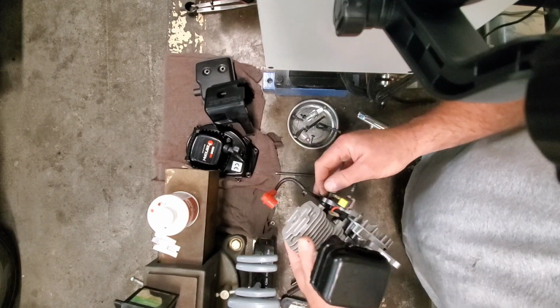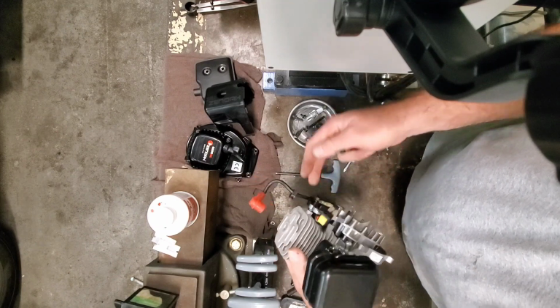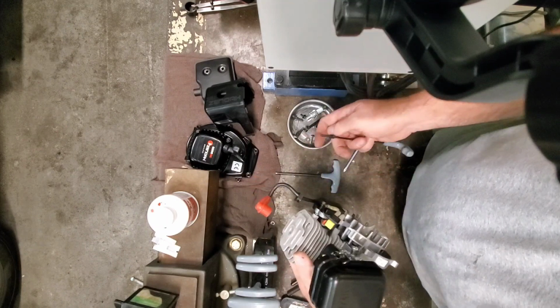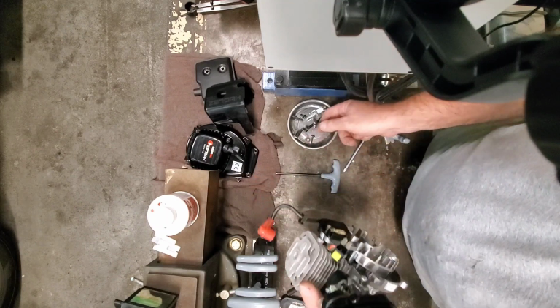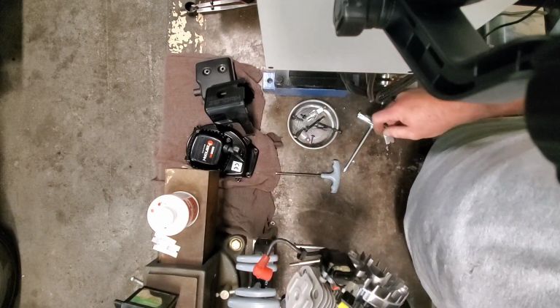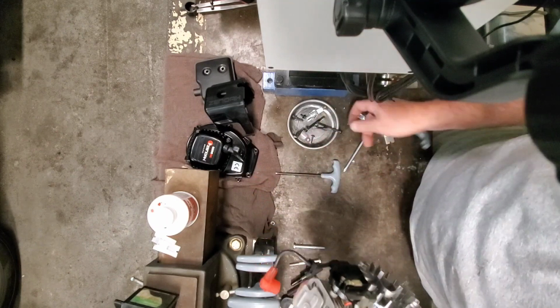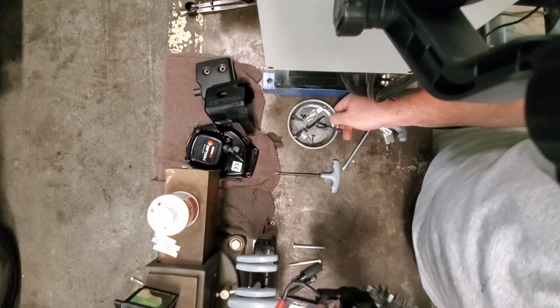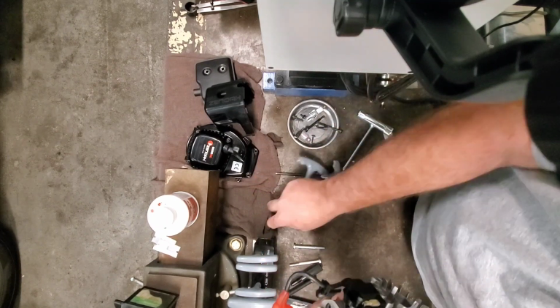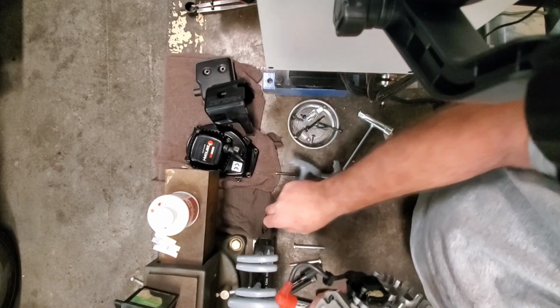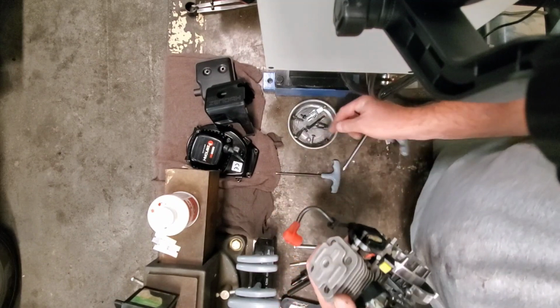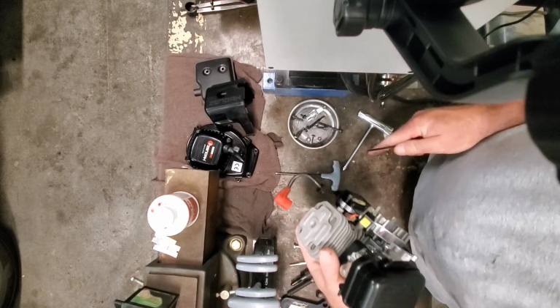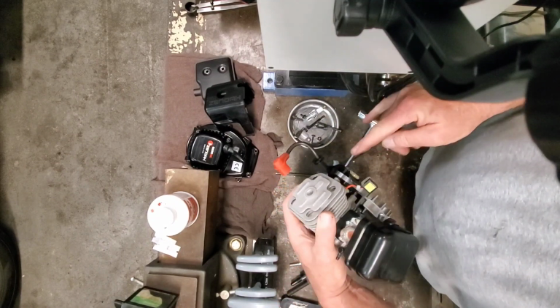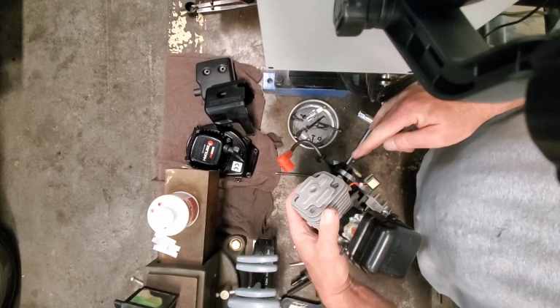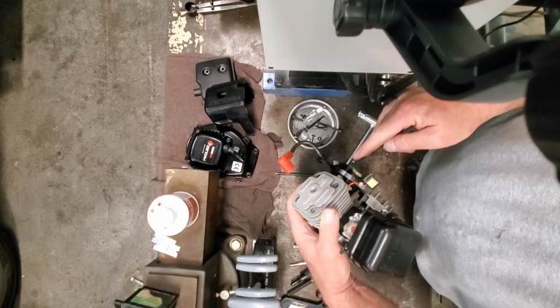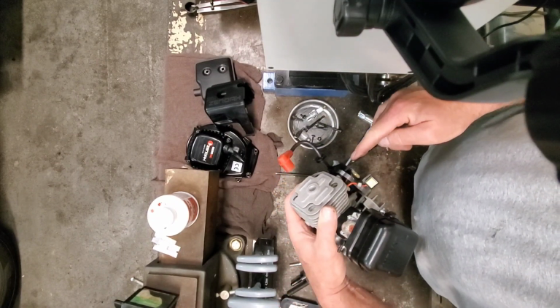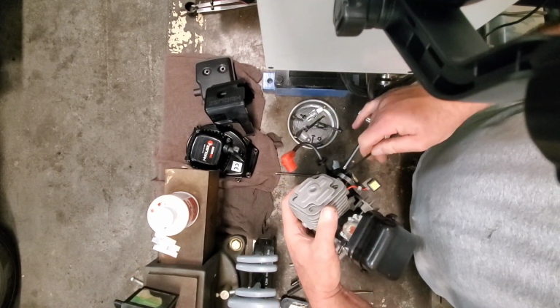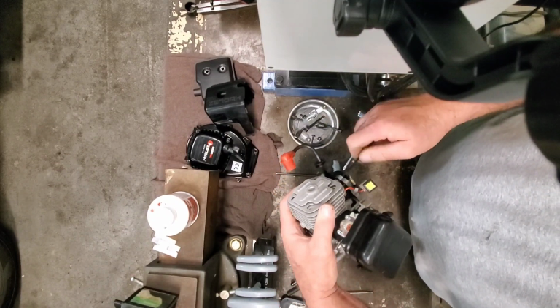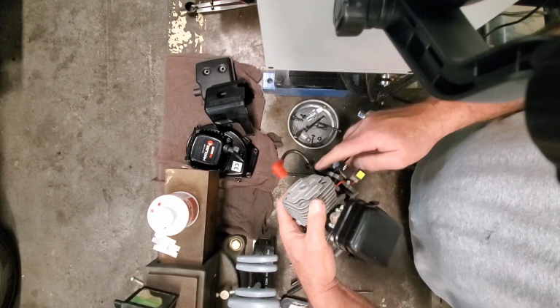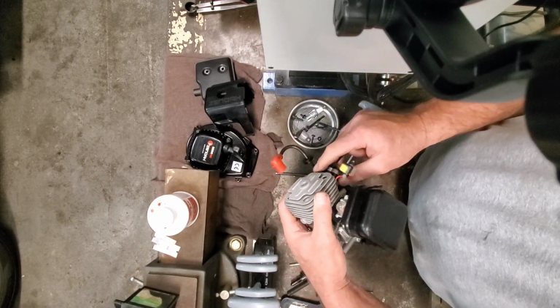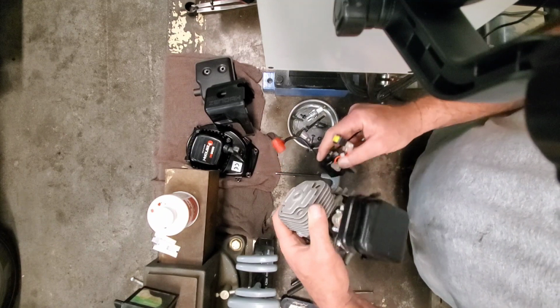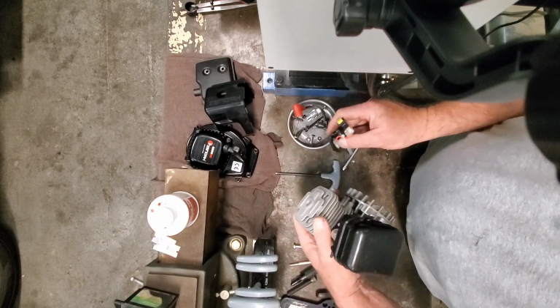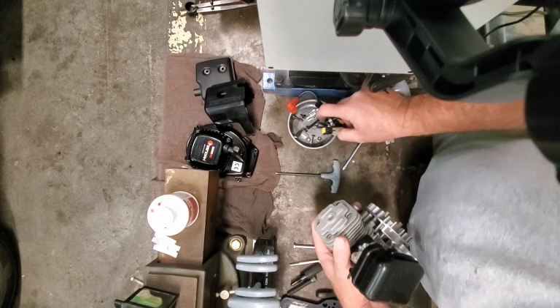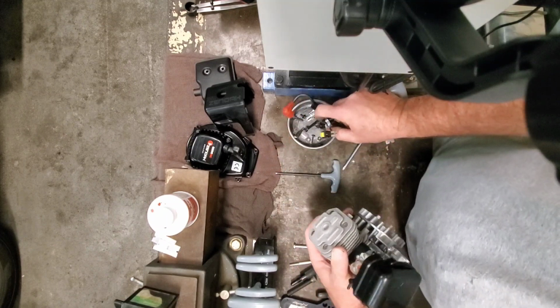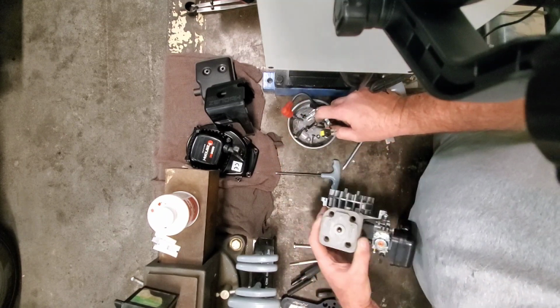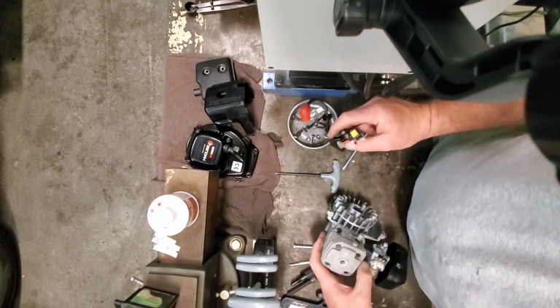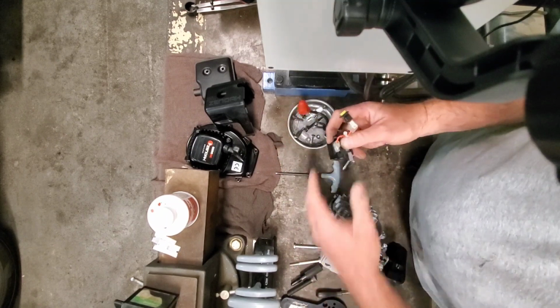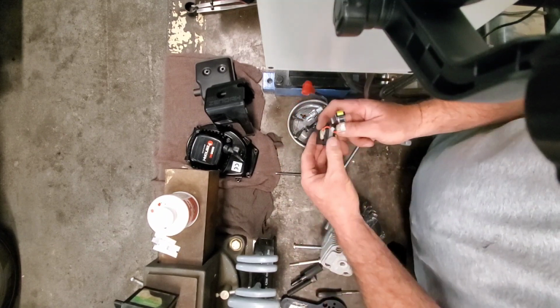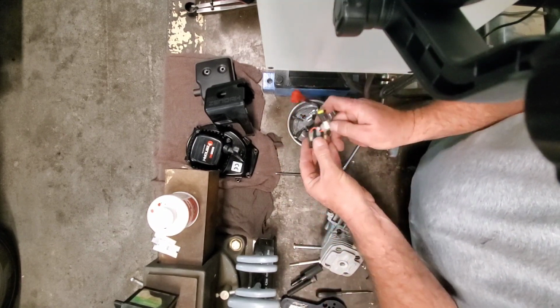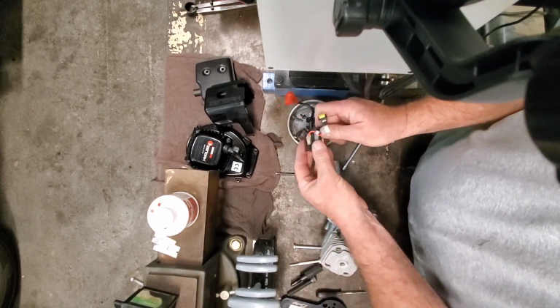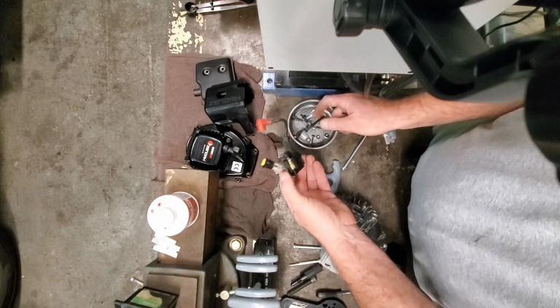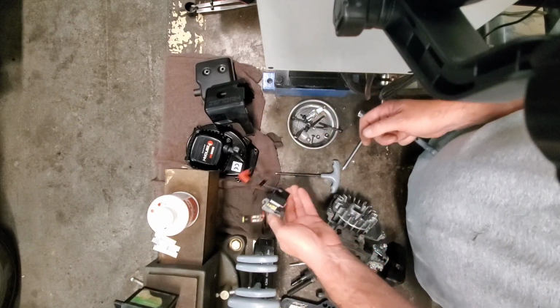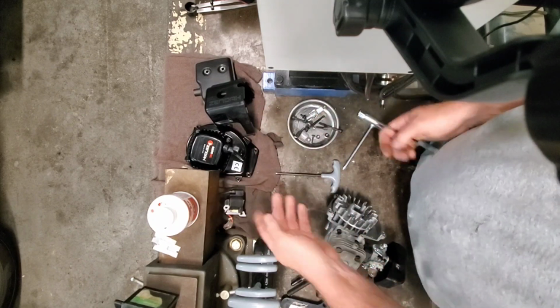Uh oh — just dropped one. See, I told you guys not to lose it and I lost one. There it is. We'll get the other one out and set those washers in our handy tray with our screws. We'll set the coil aside.